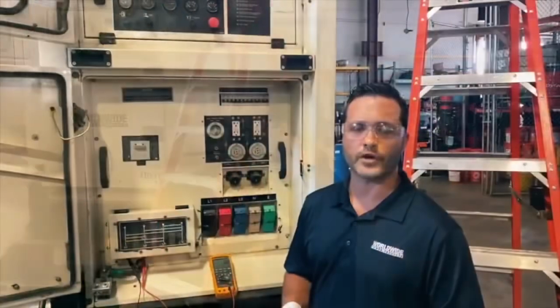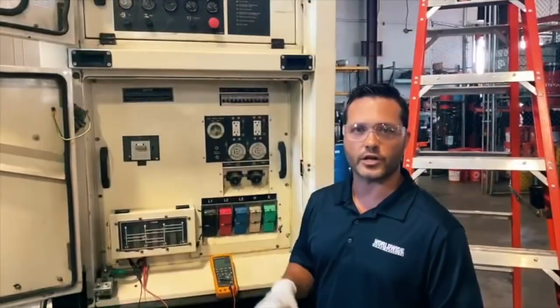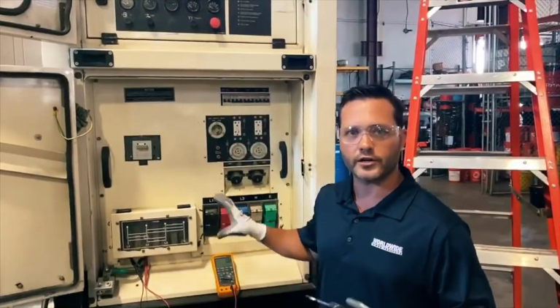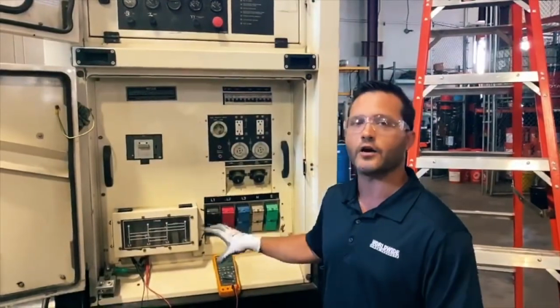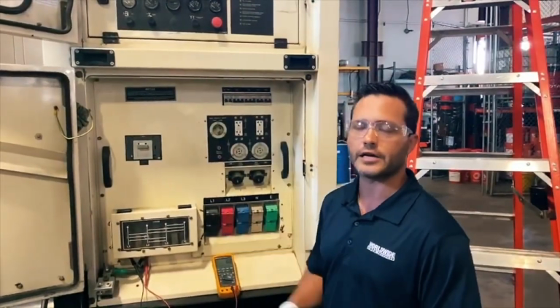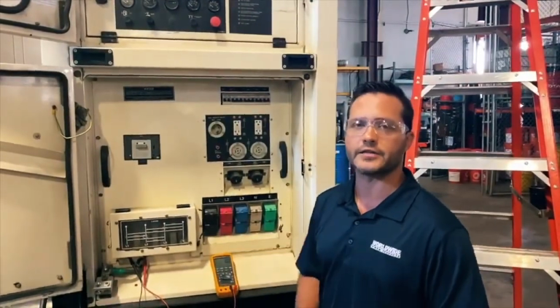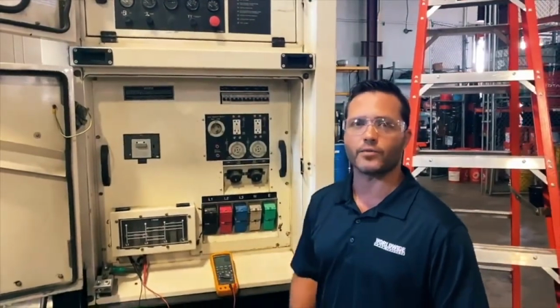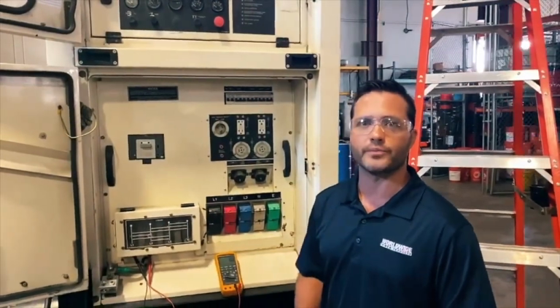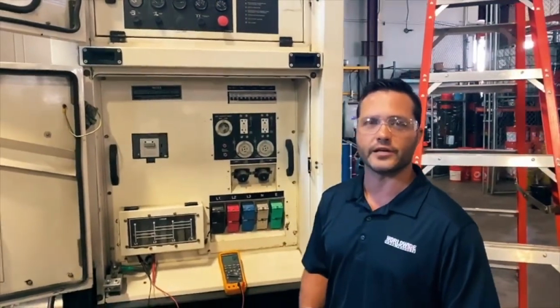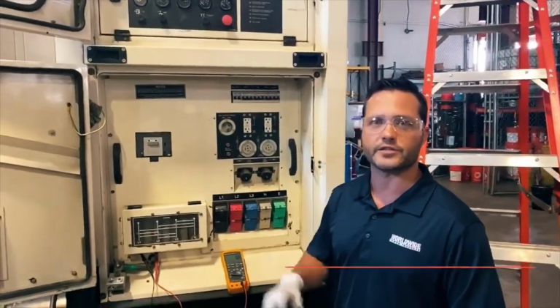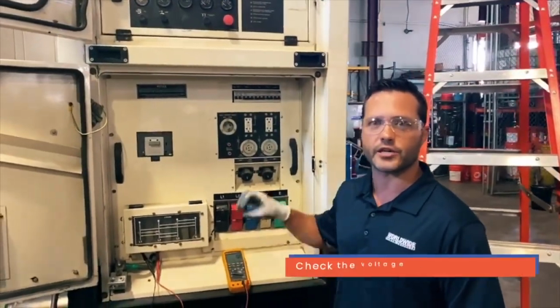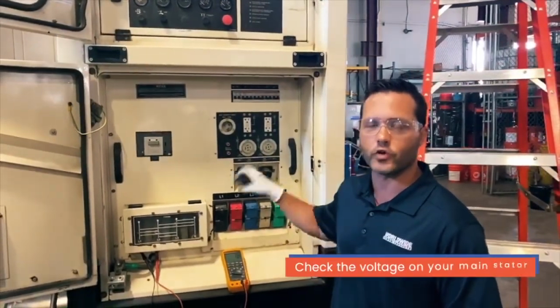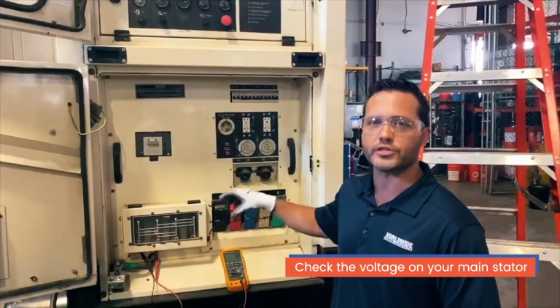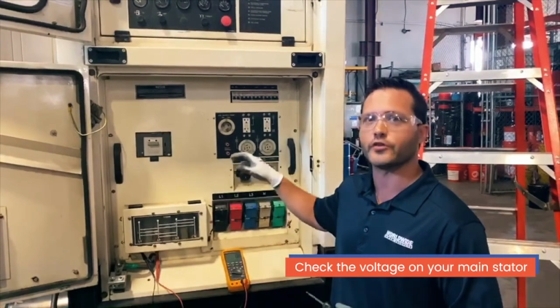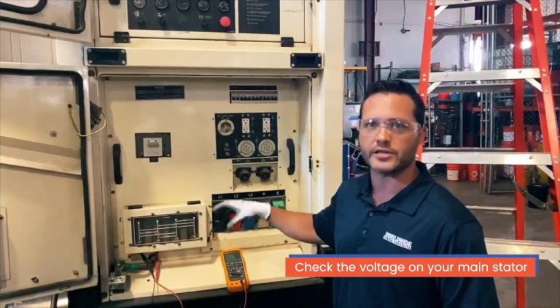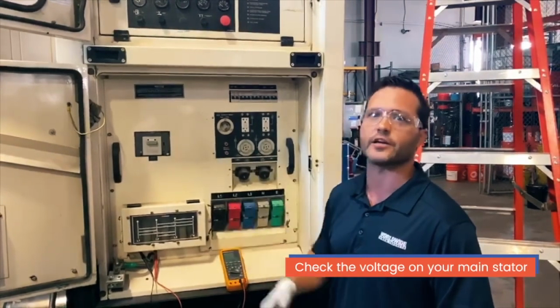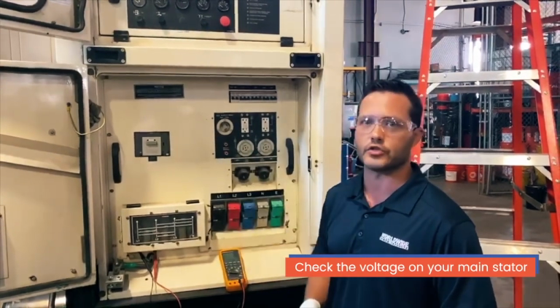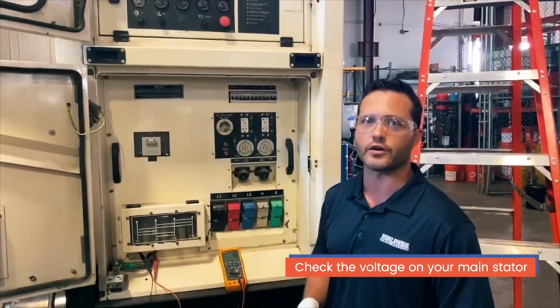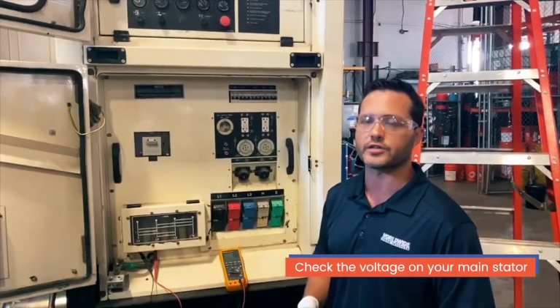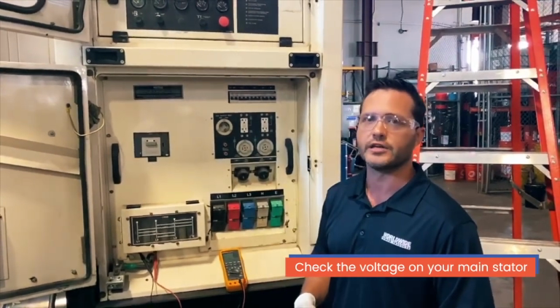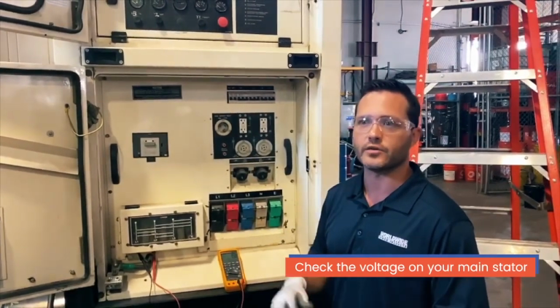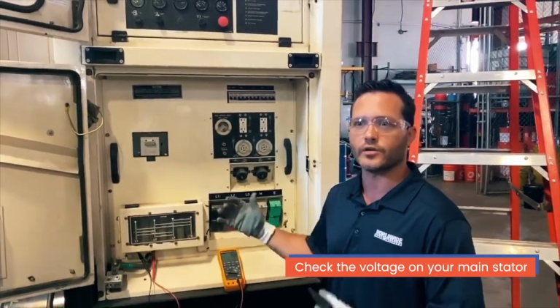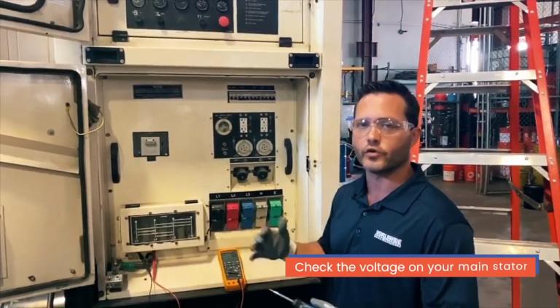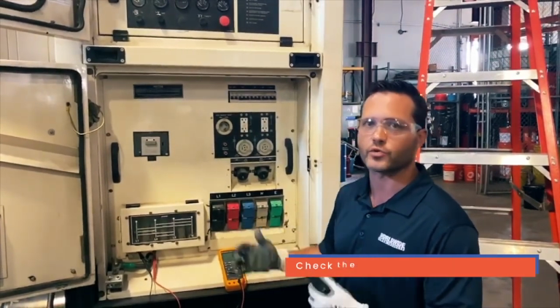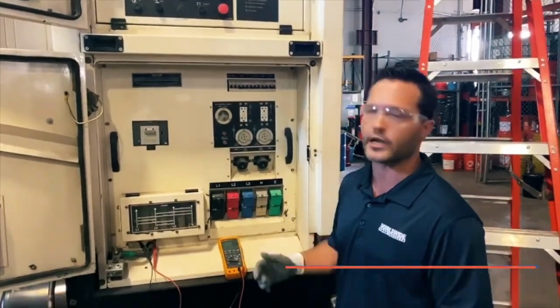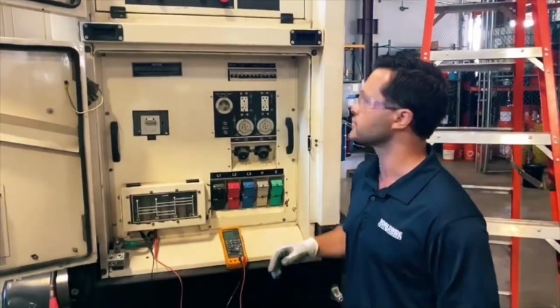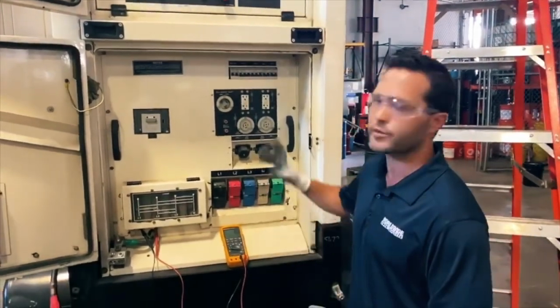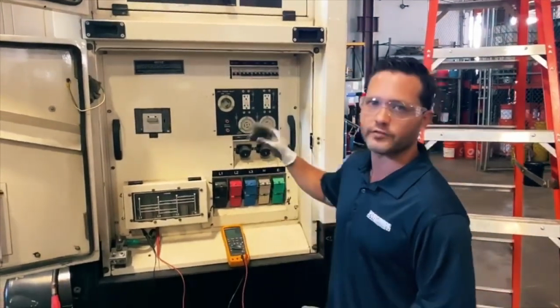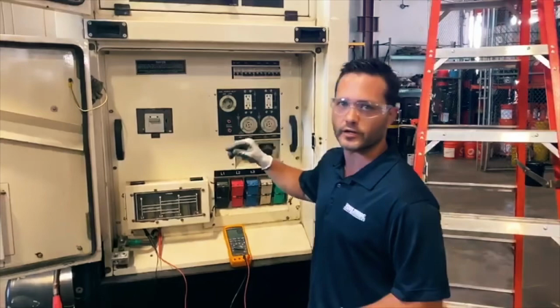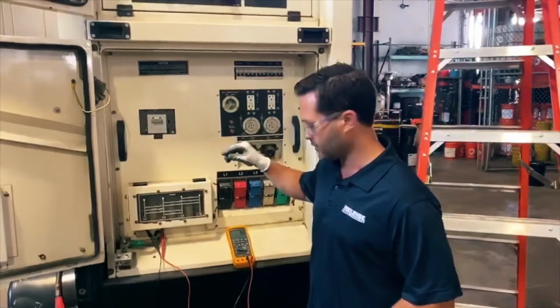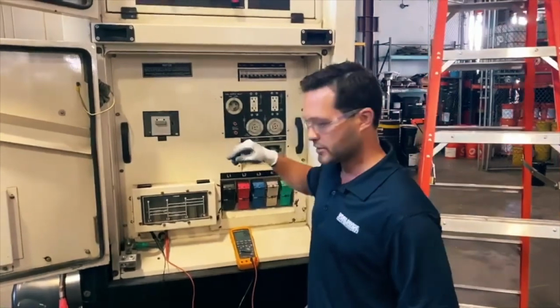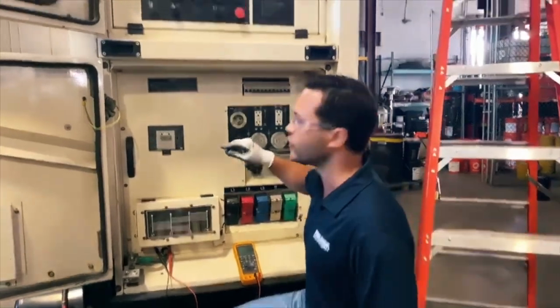We're at the generator now. Step one would be to check the voltage of the main stator of the generator set to see what voltage we're getting out. I'm going to go ahead and fire it up and see where it will be.